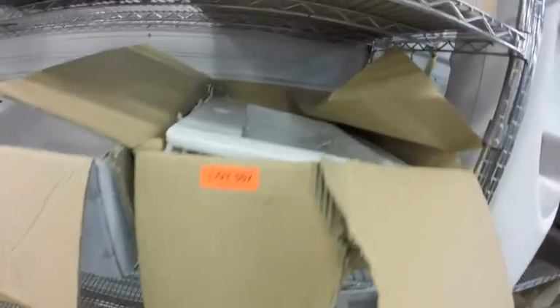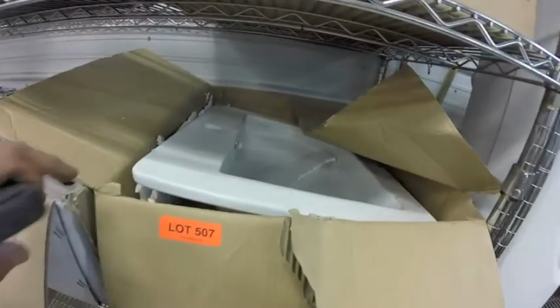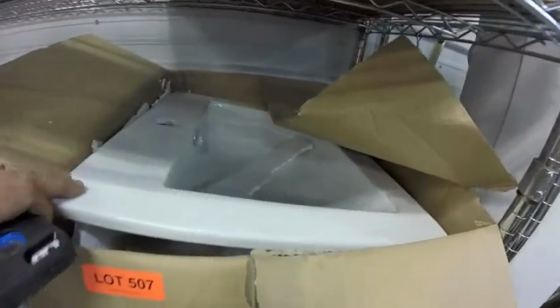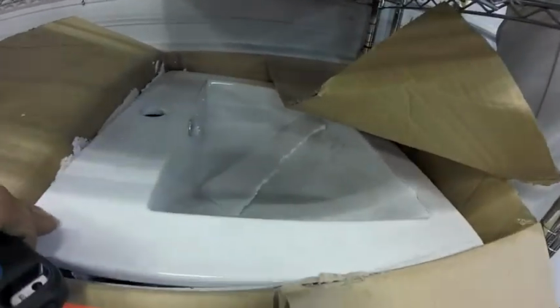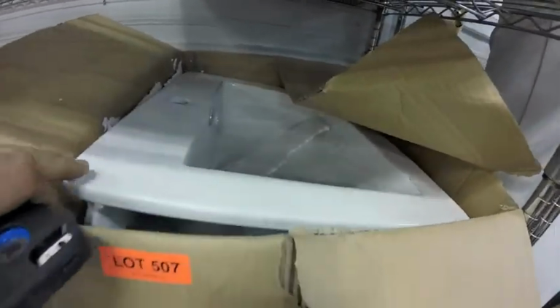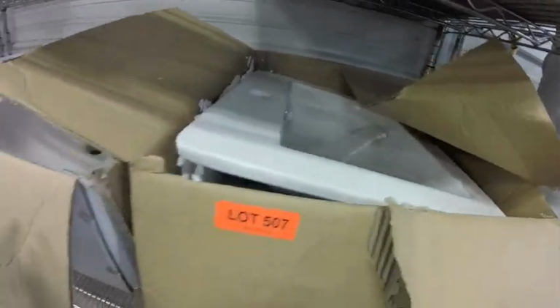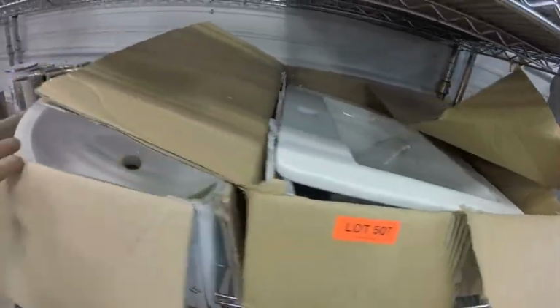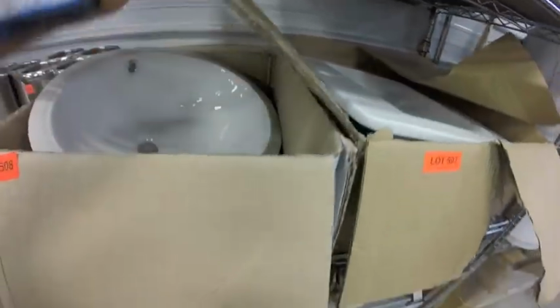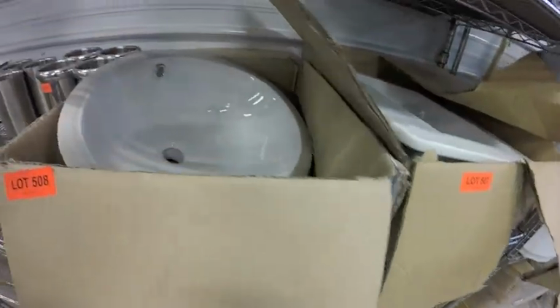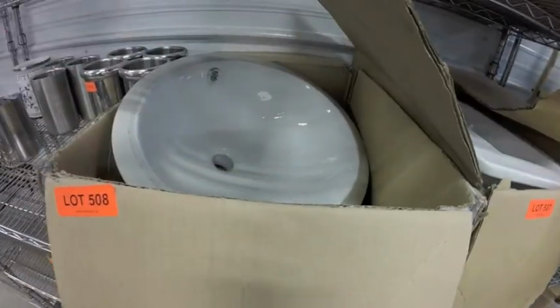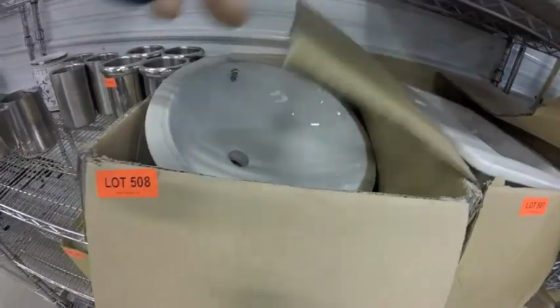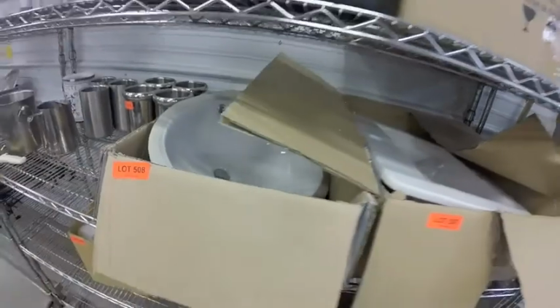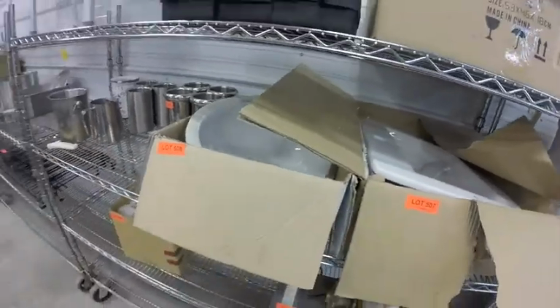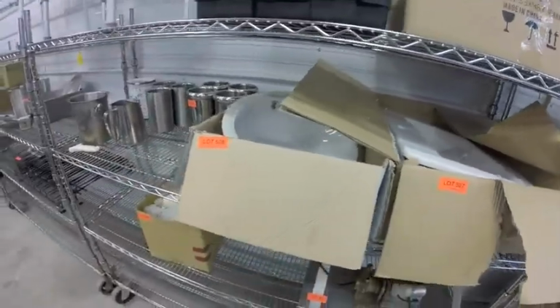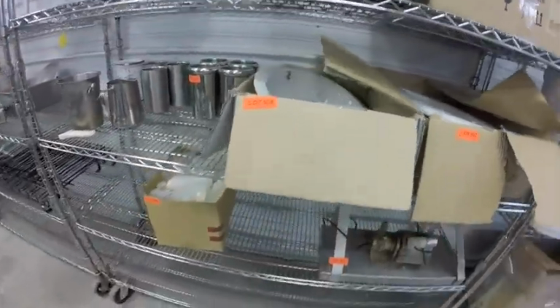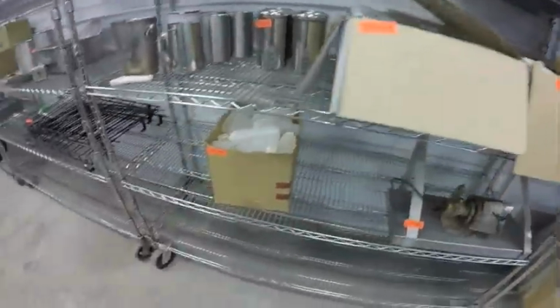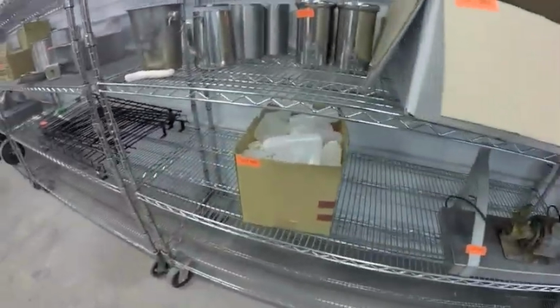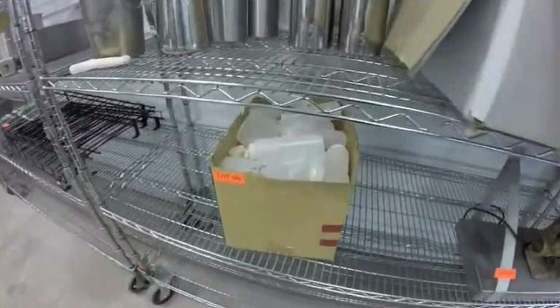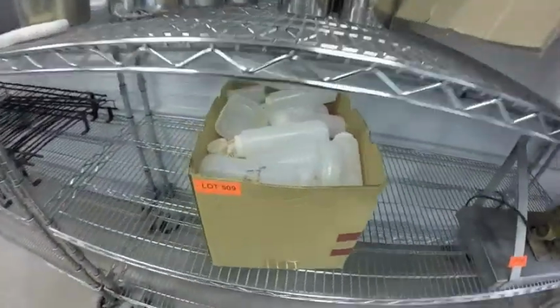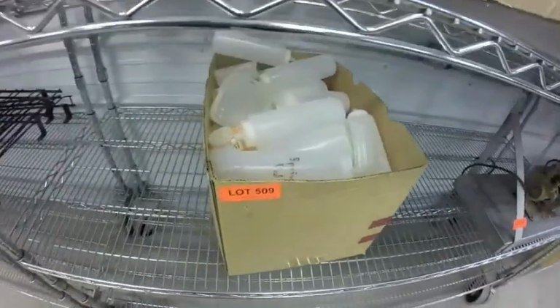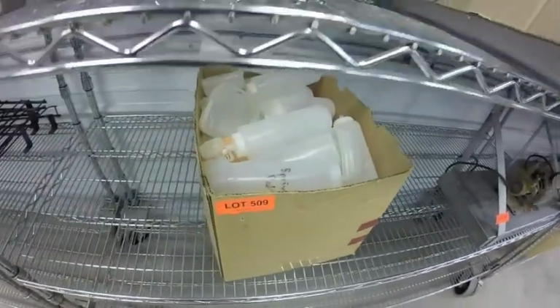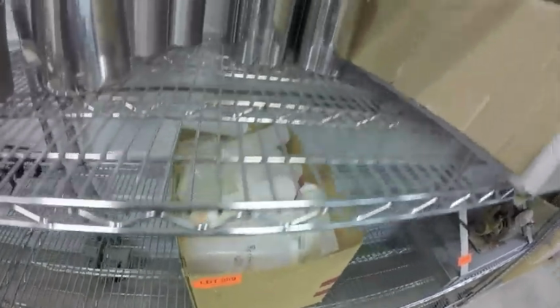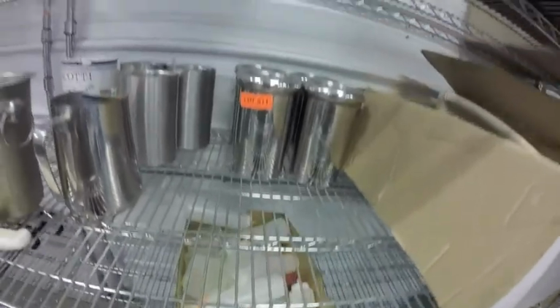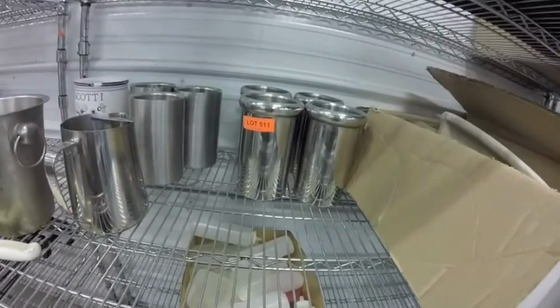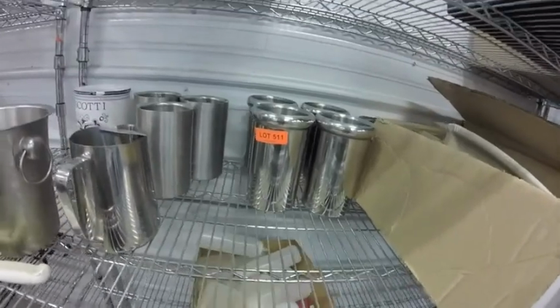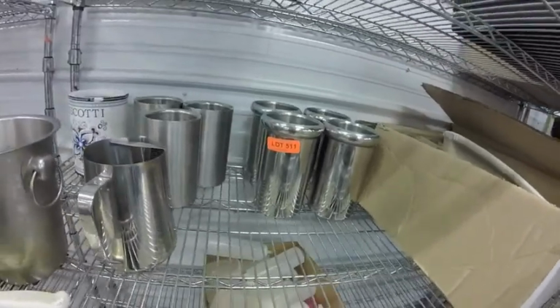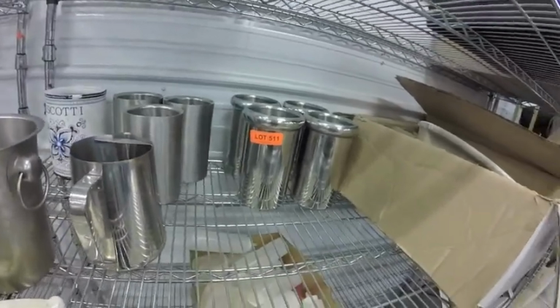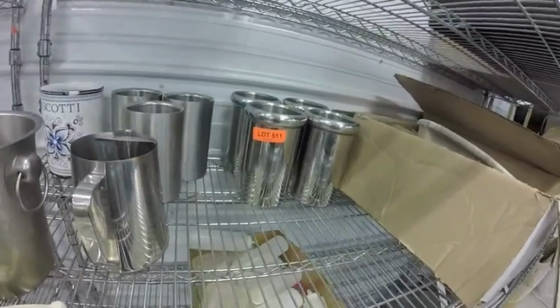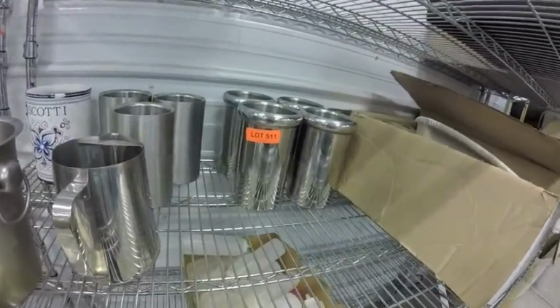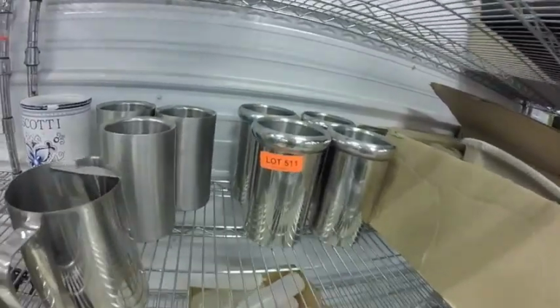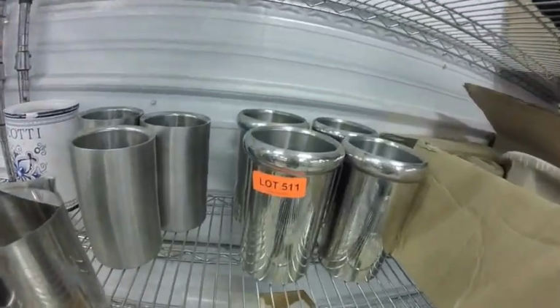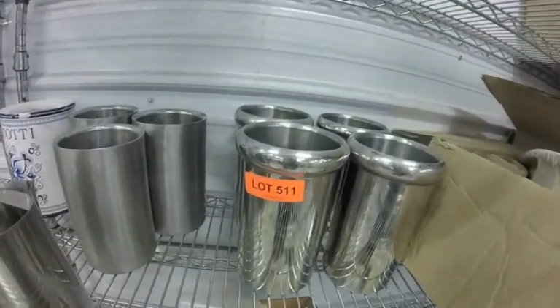Lot 507 — brand new sink in the box. Lot 508 — another brand new sink. Lot 509 — all these plastic bottles. Lot 511 — stainless steel, all these inserts.